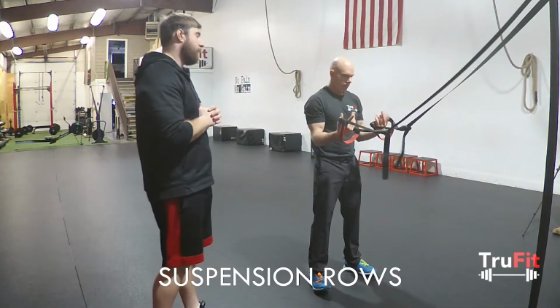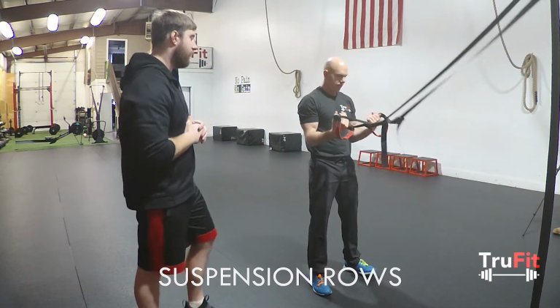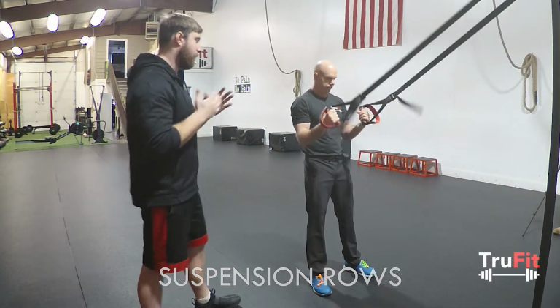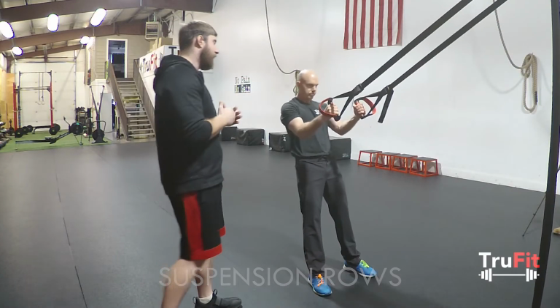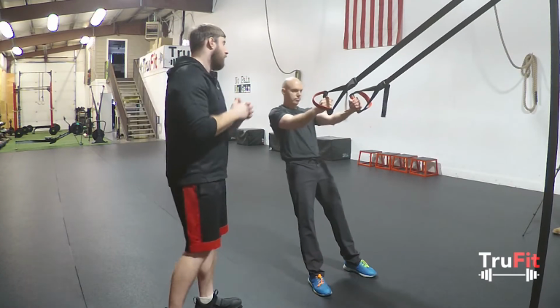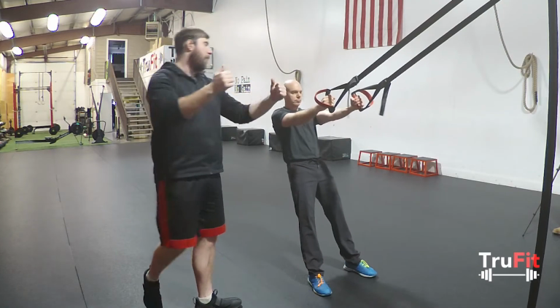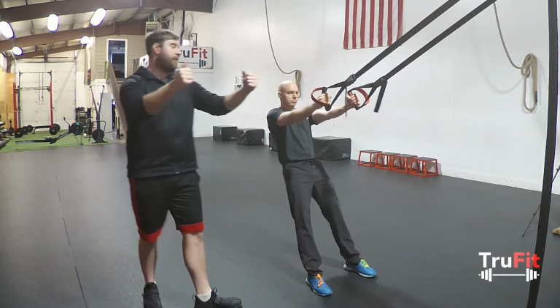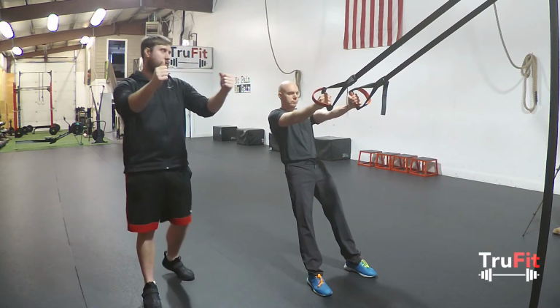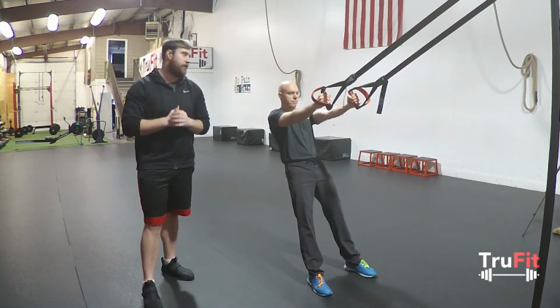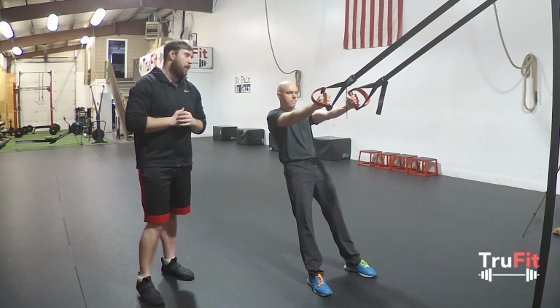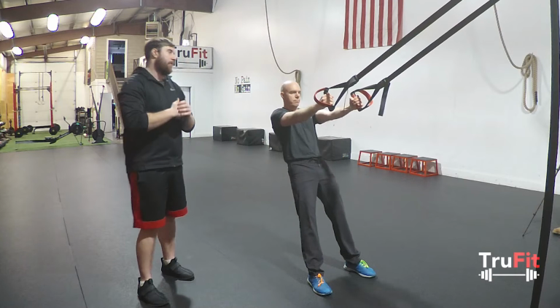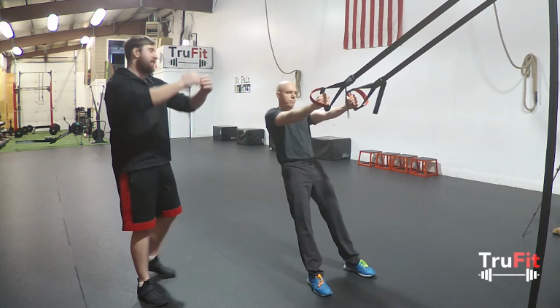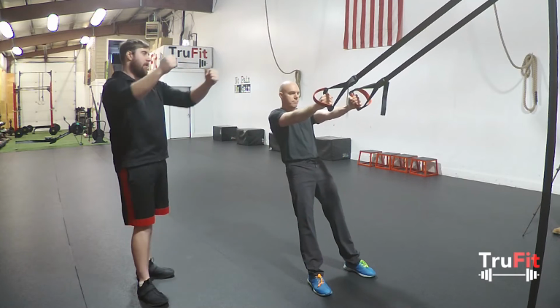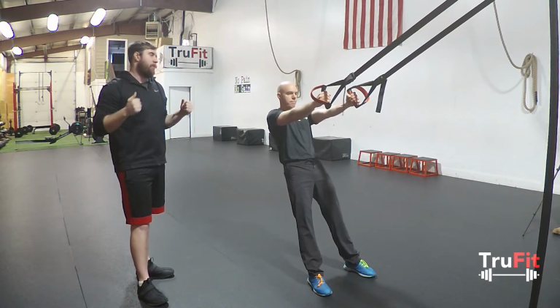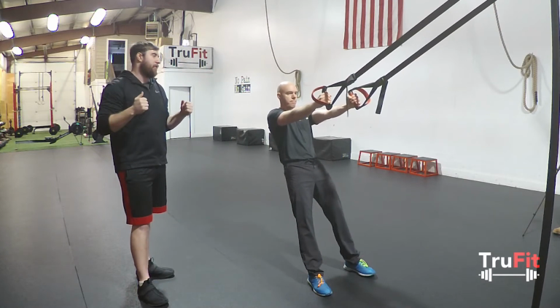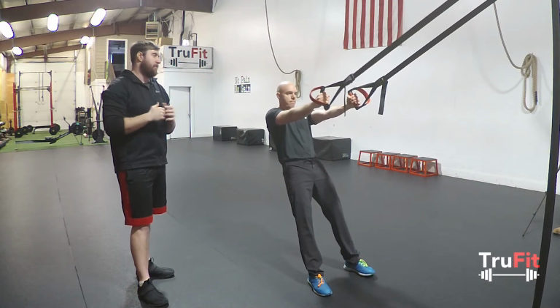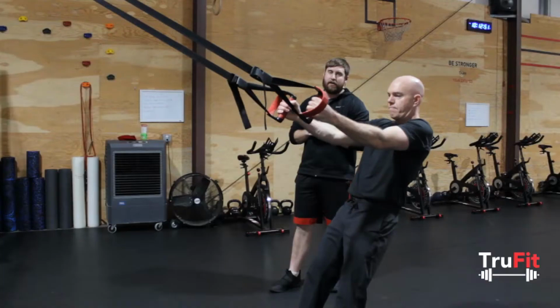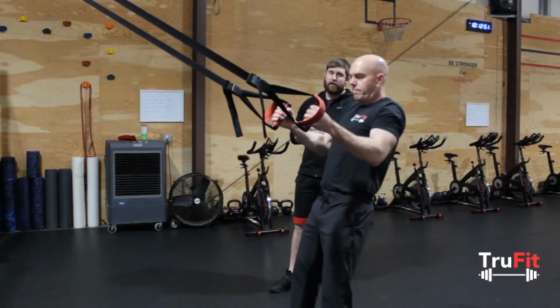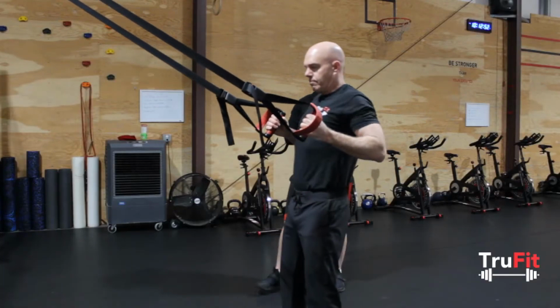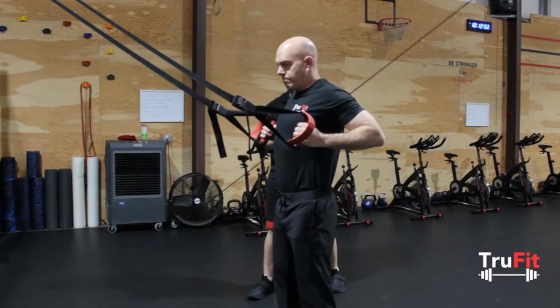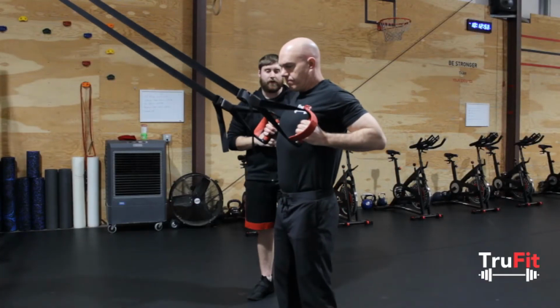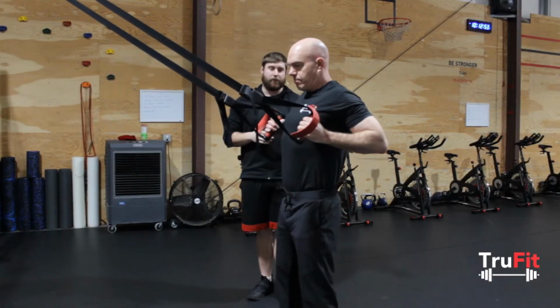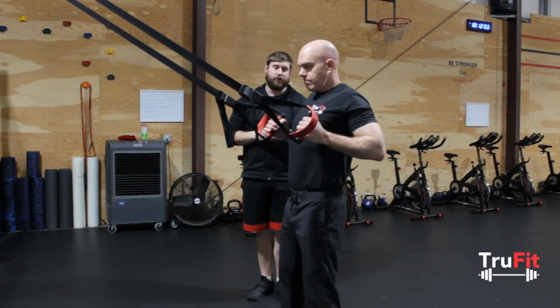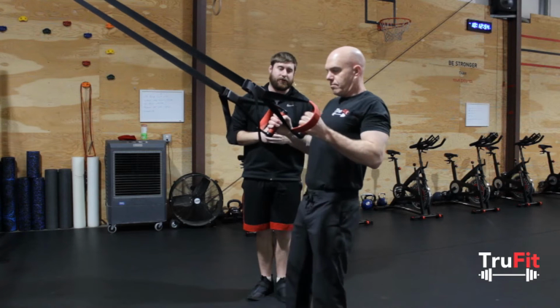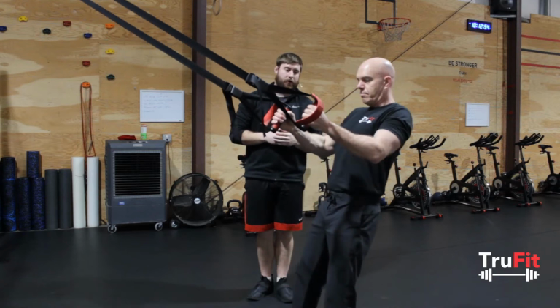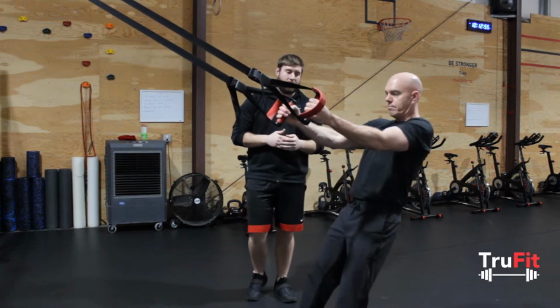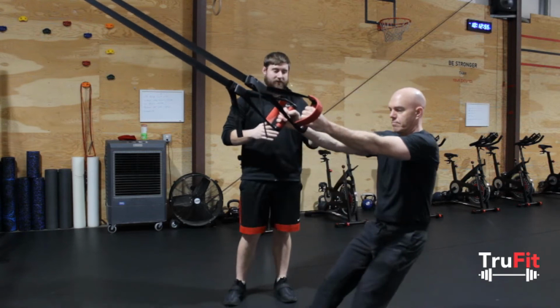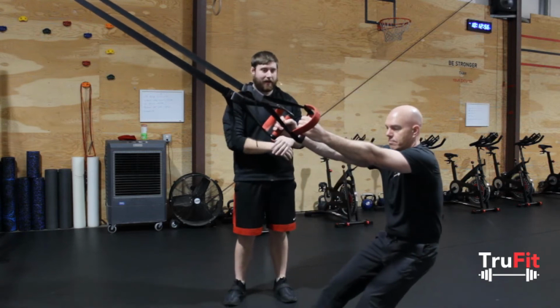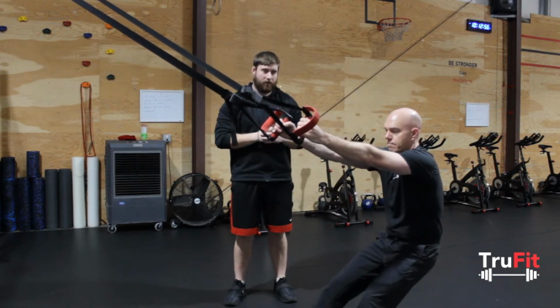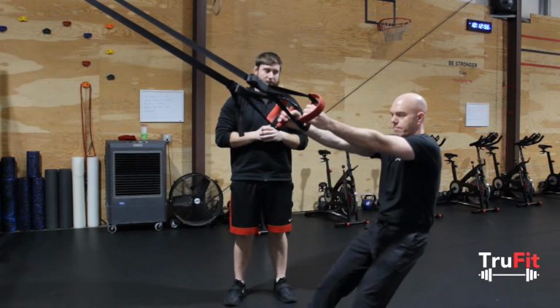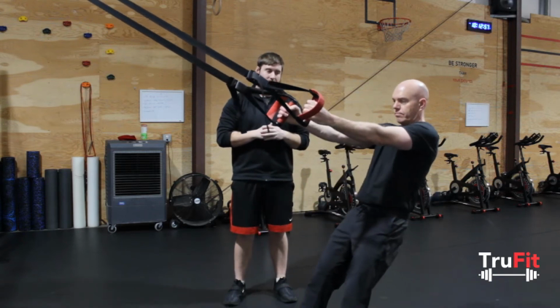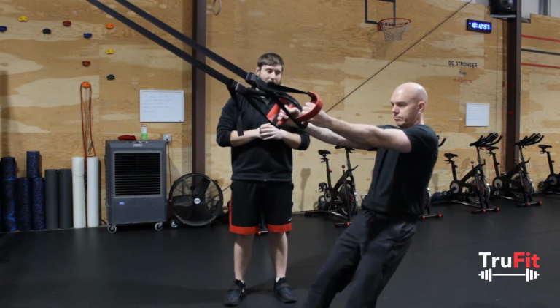So first, you're grabbing the handles. Your palms are facing towards each other. You're going to be extending up, keeping your elbows in. You want to keep your hips up as you go up — you don't want your hips to sag. It's going to put pressure on your back.